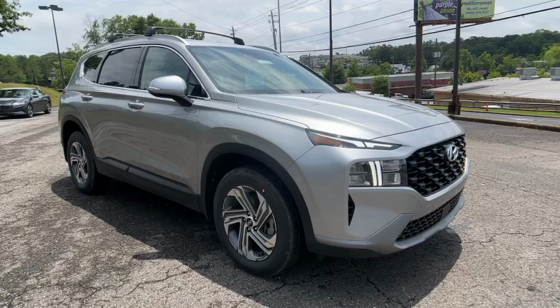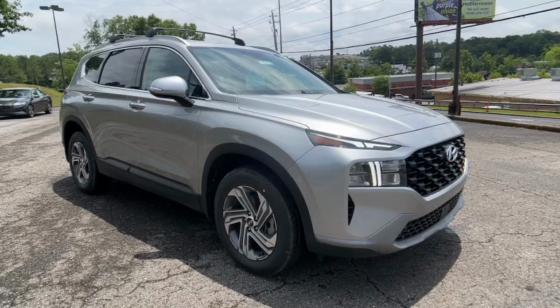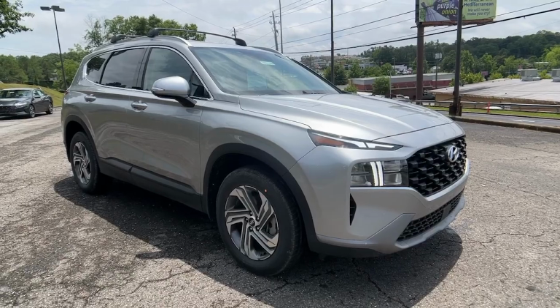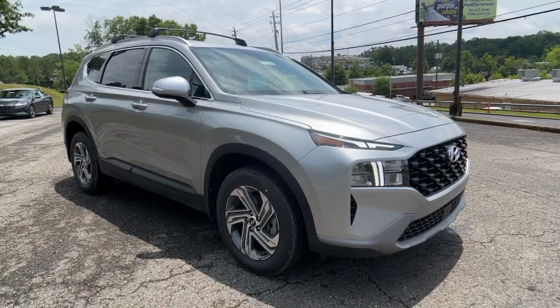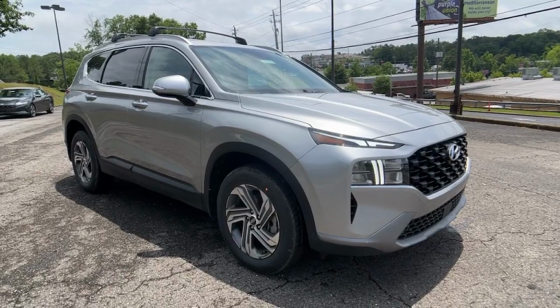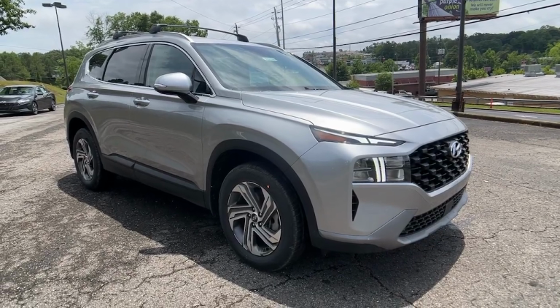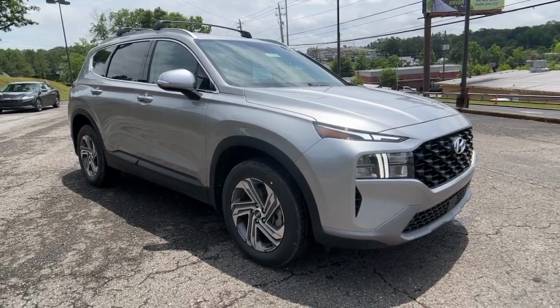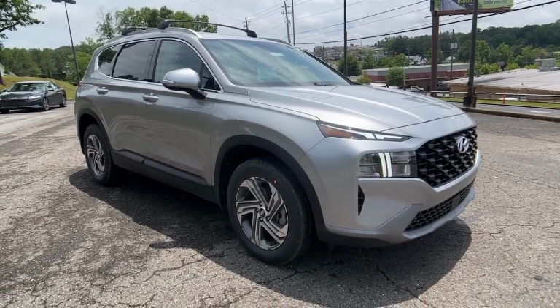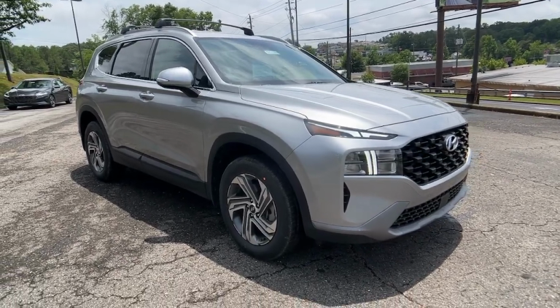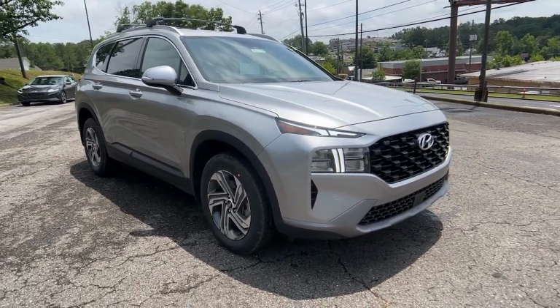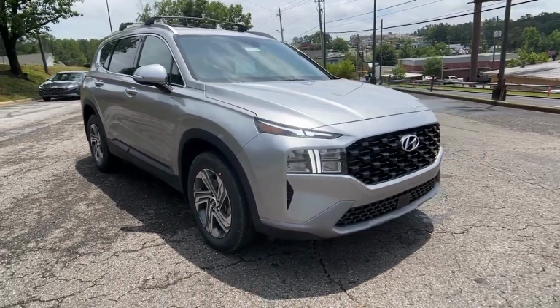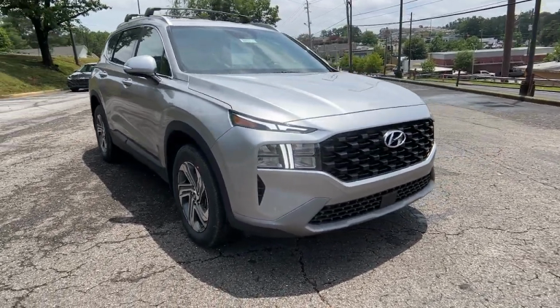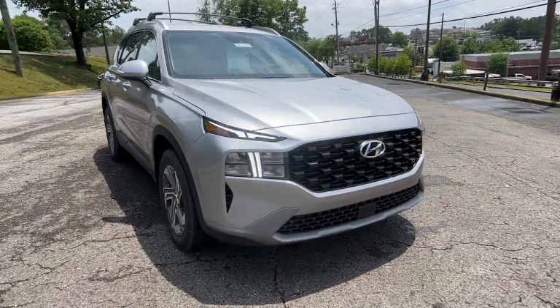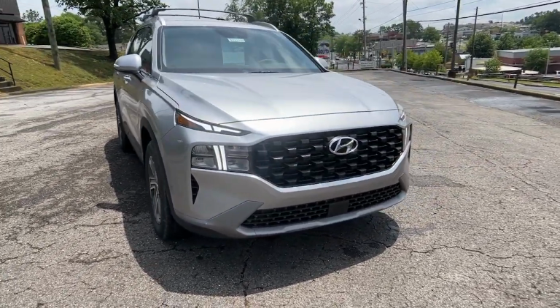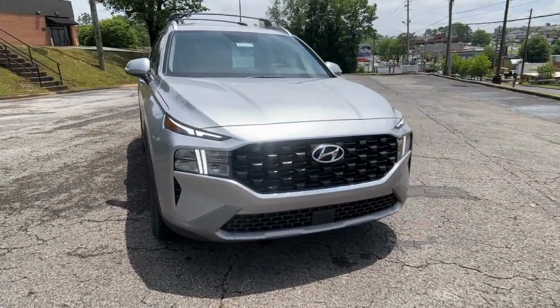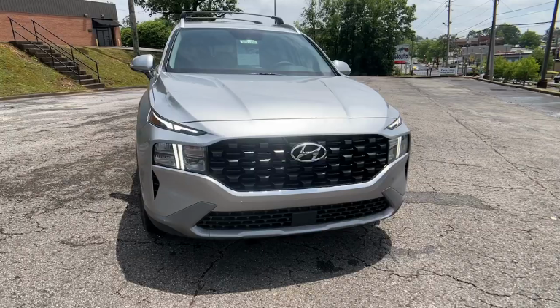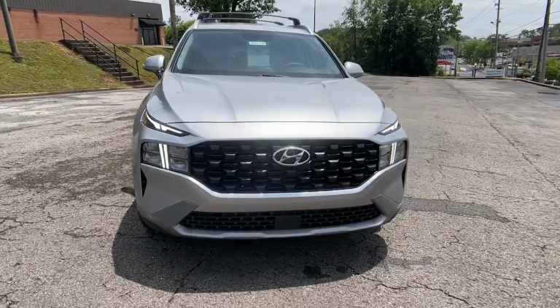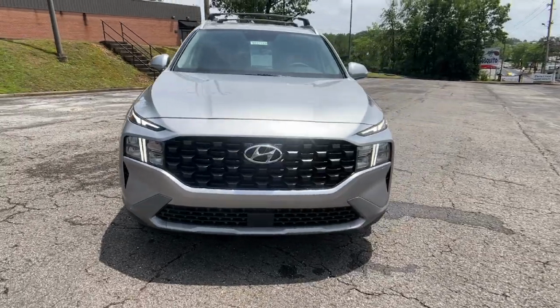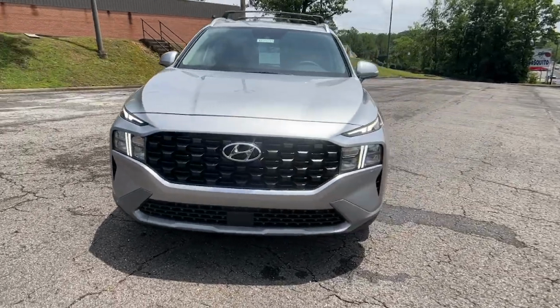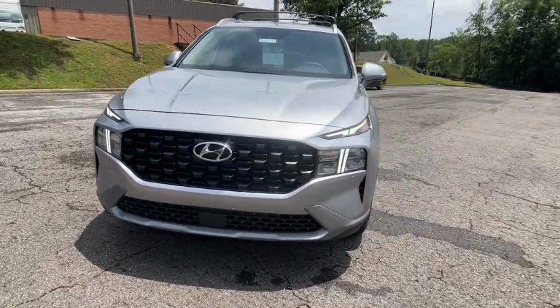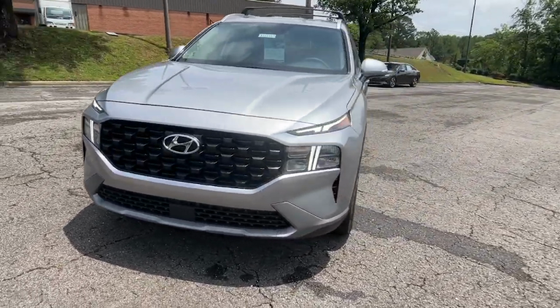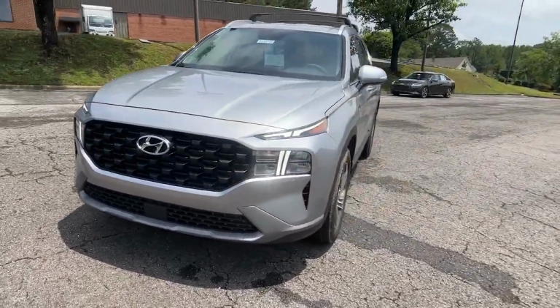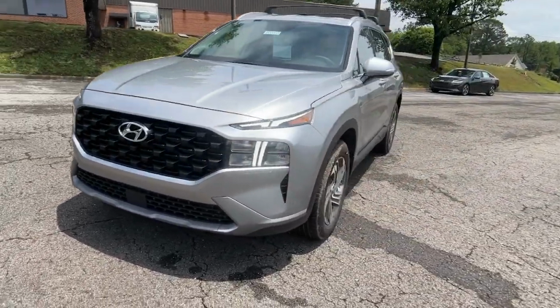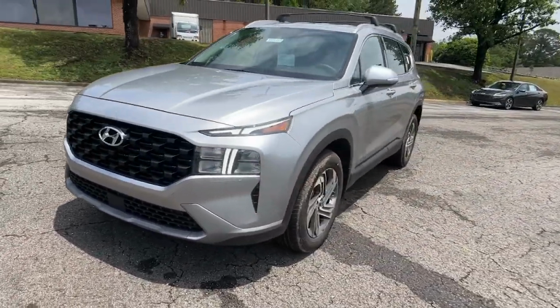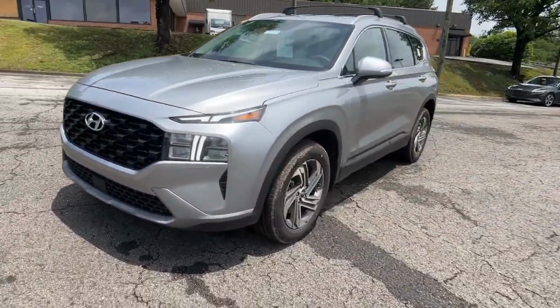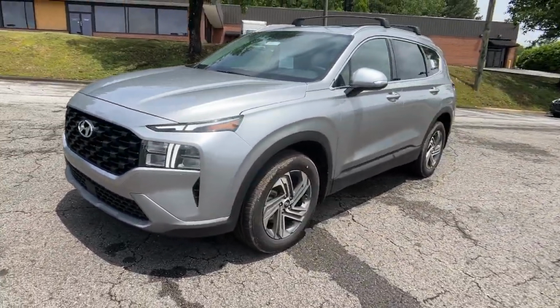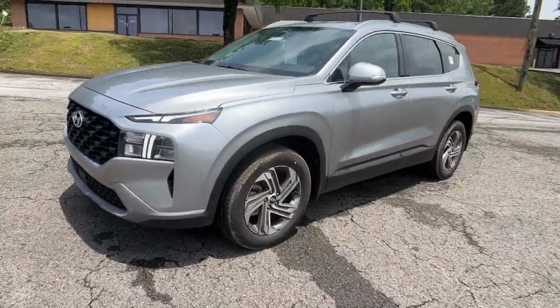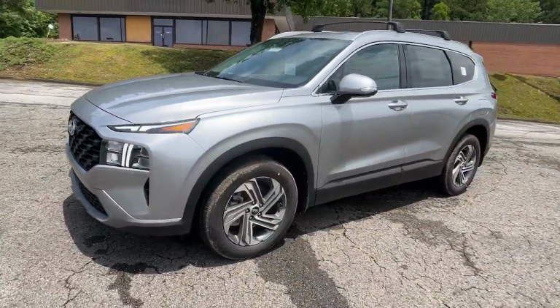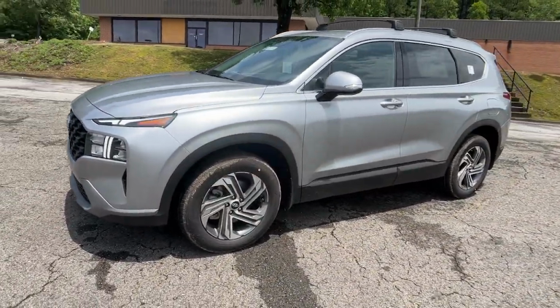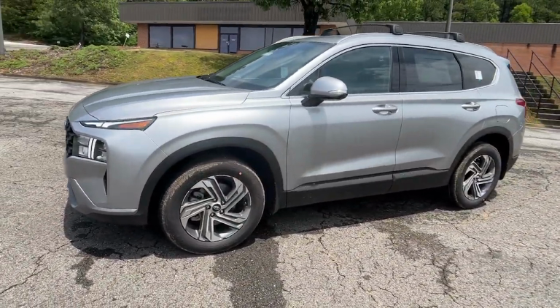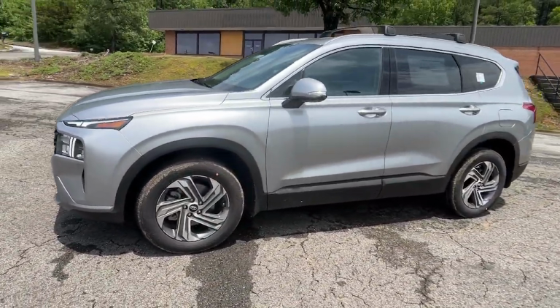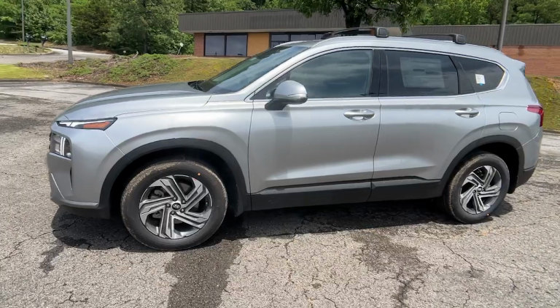You'll have love at first sight with the 2023 Hyundai Santa Fe. Handsome and versatile, this Santa Fe brings ease and comfort to your busy lifestyle.